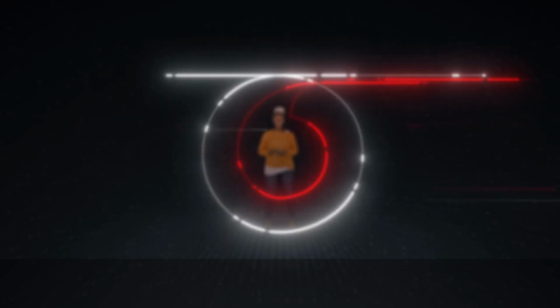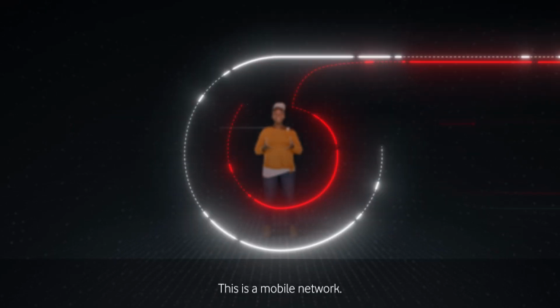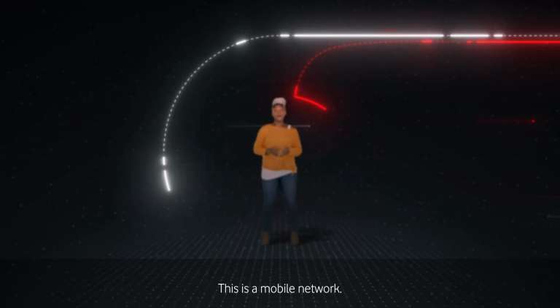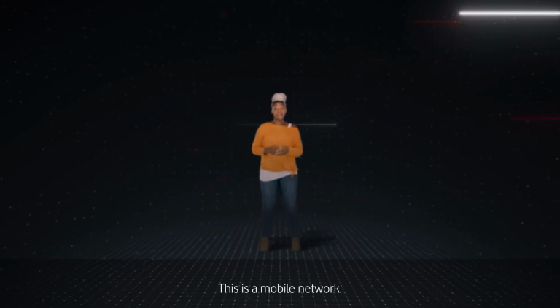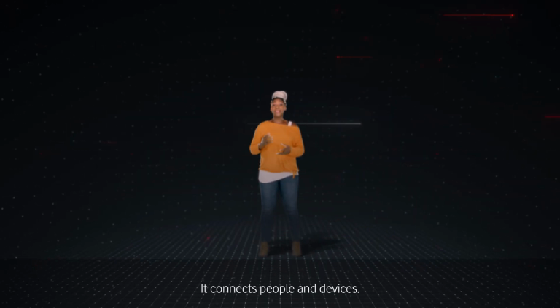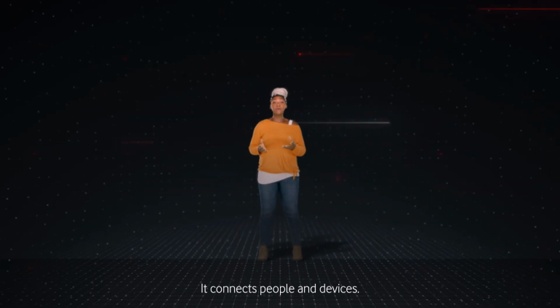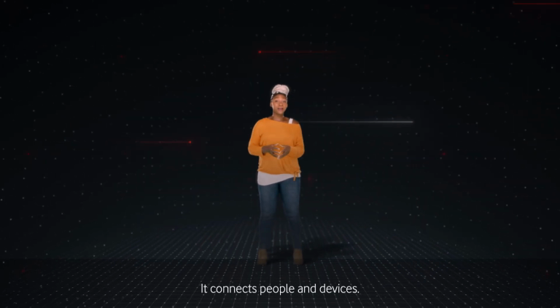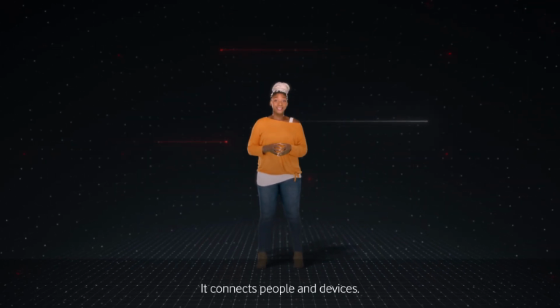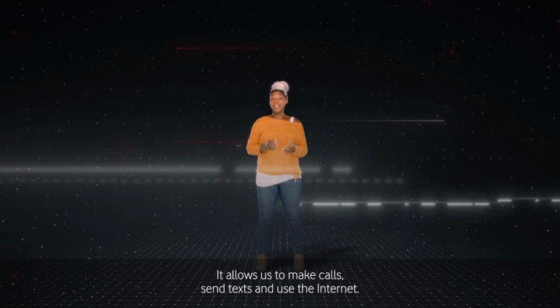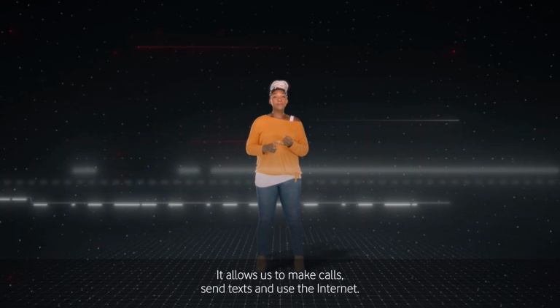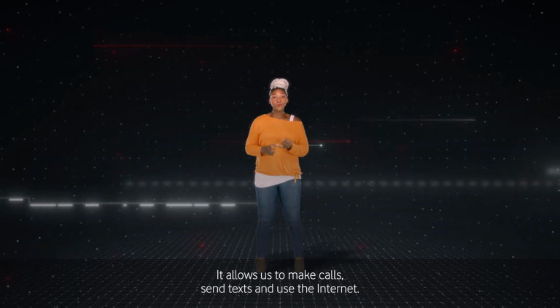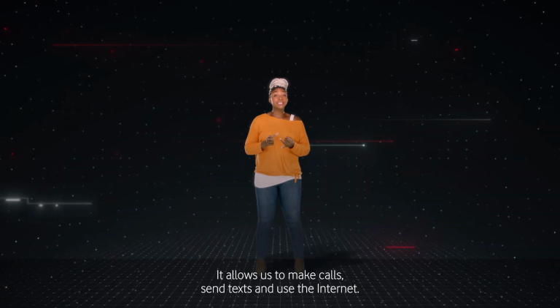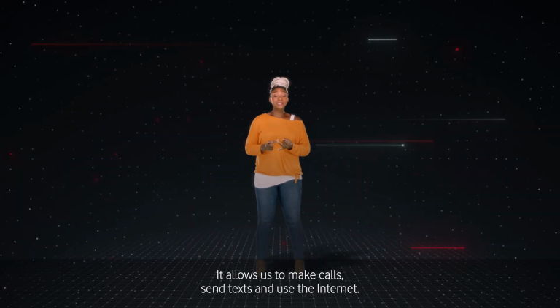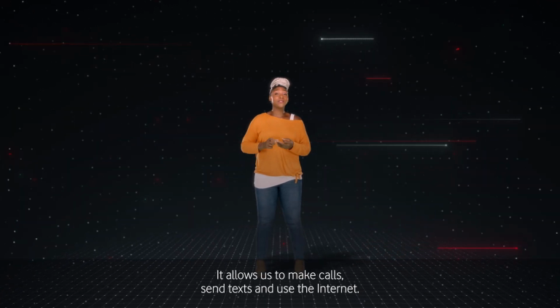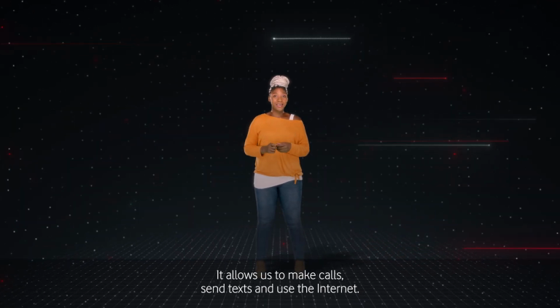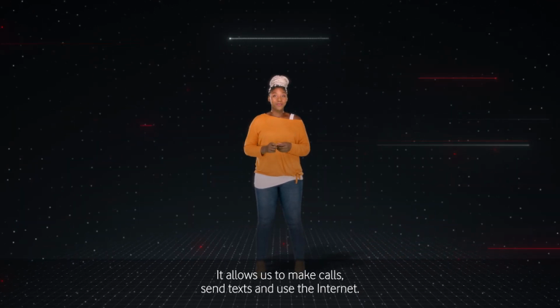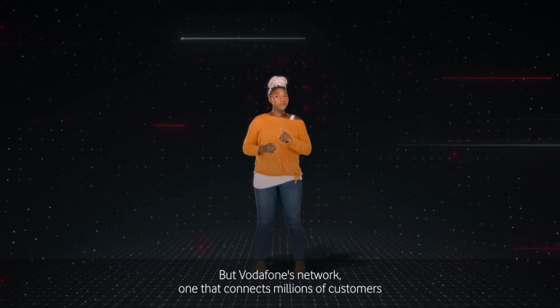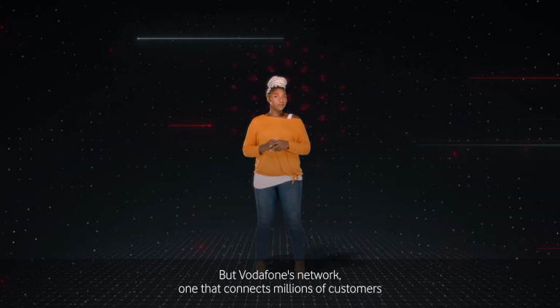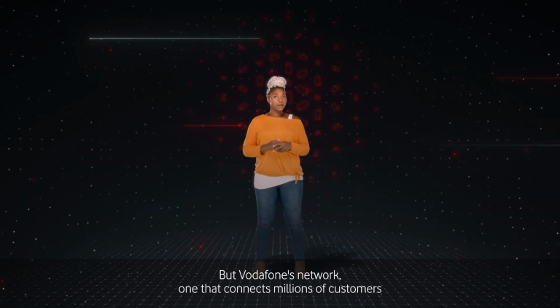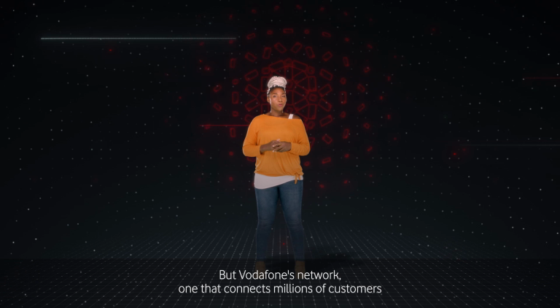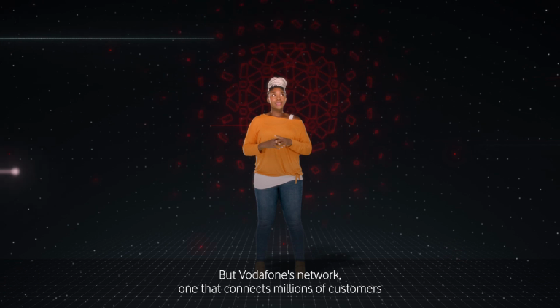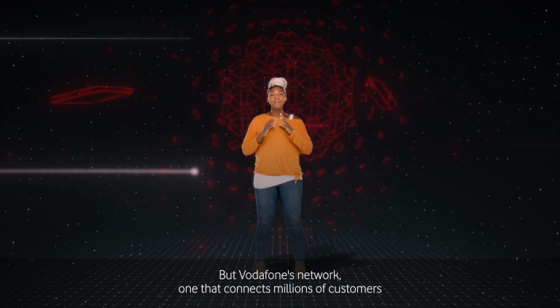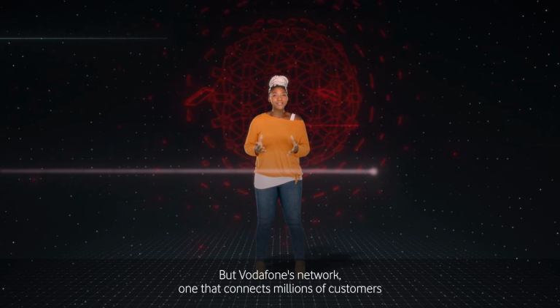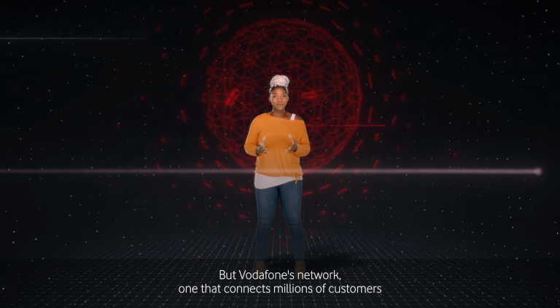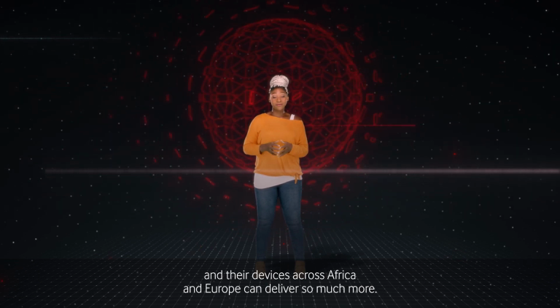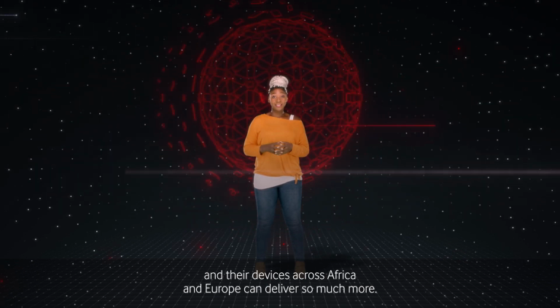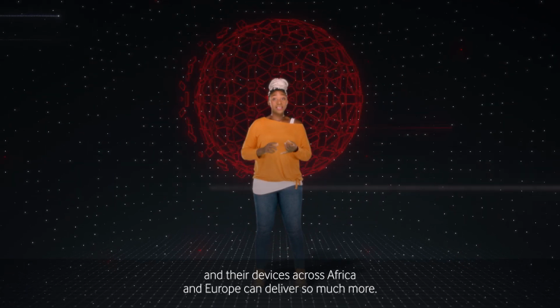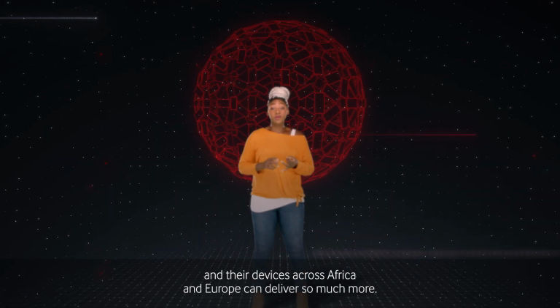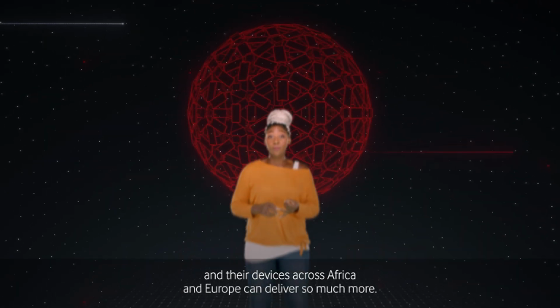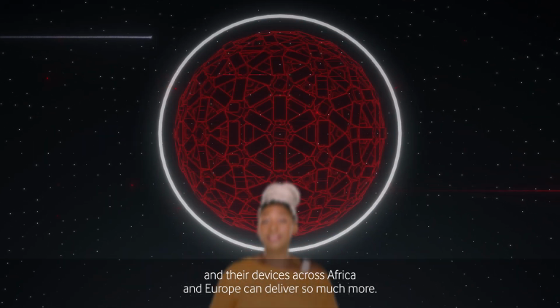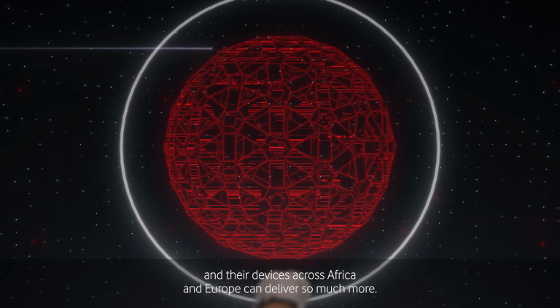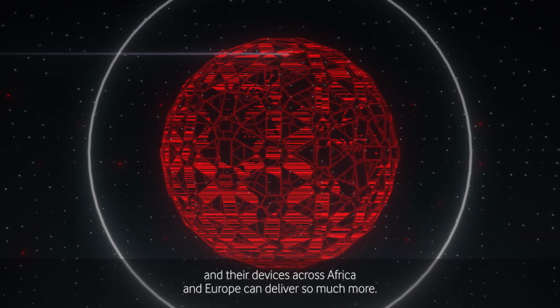This is a mobile network. It connects people and devices. It allows us to make calls, send texts and use the internet. But Vodafone's network — one that connects millions of customers and their devices across Africa and Europe — can deliver so much more.